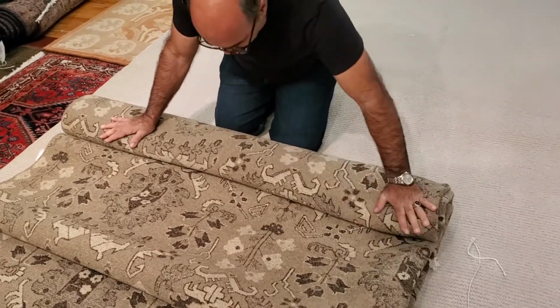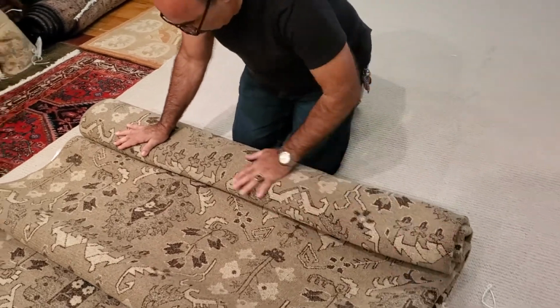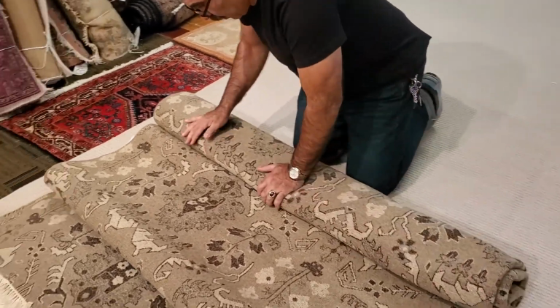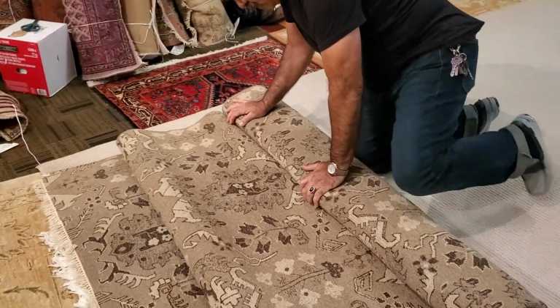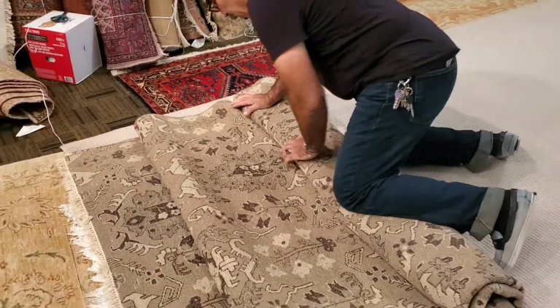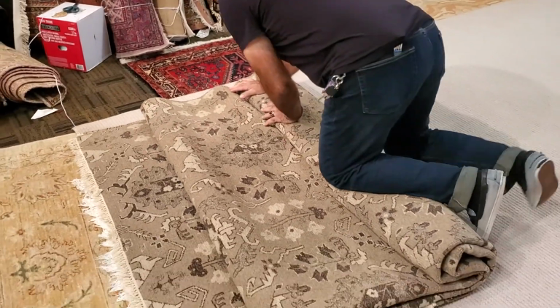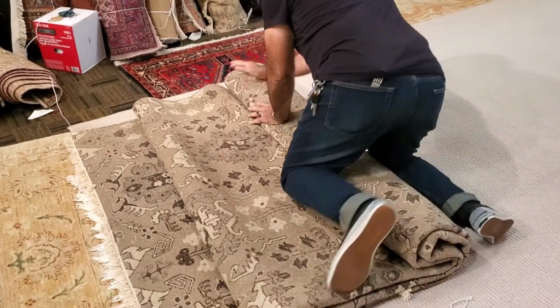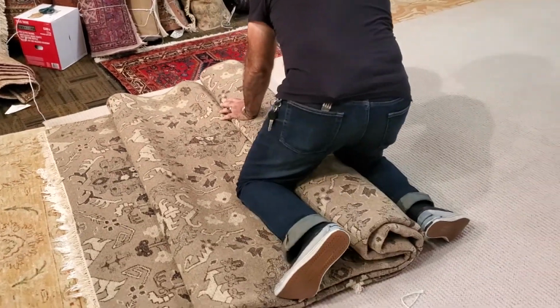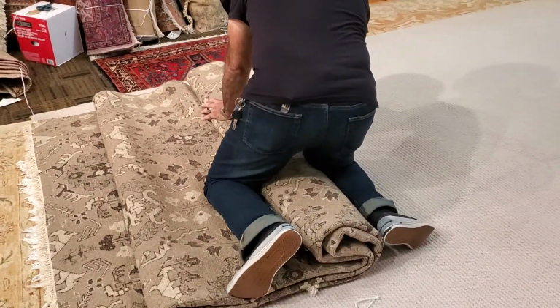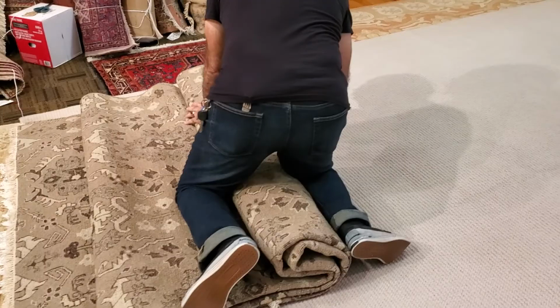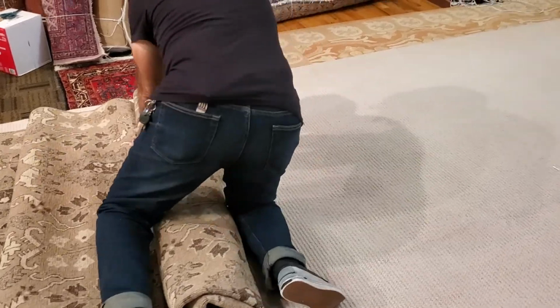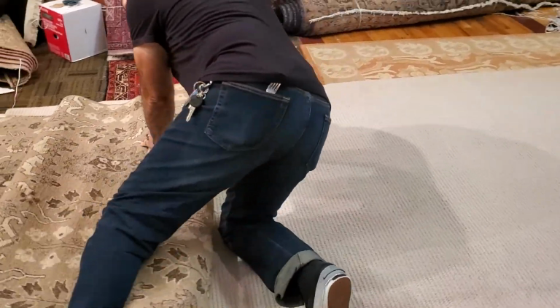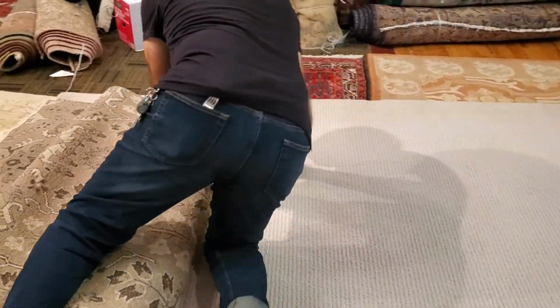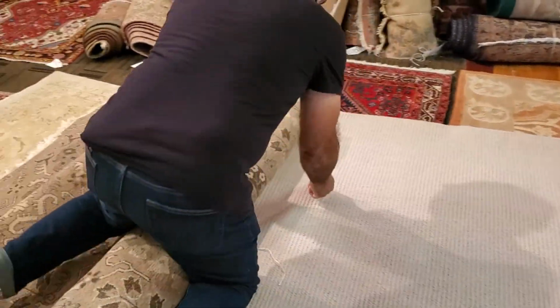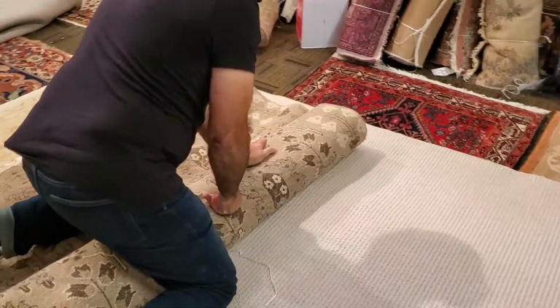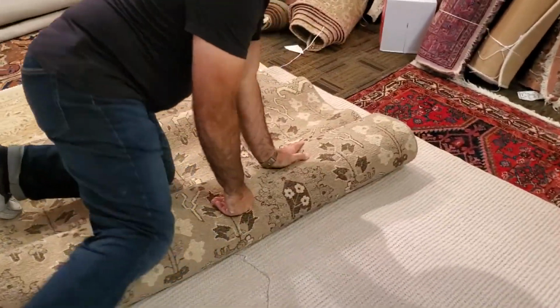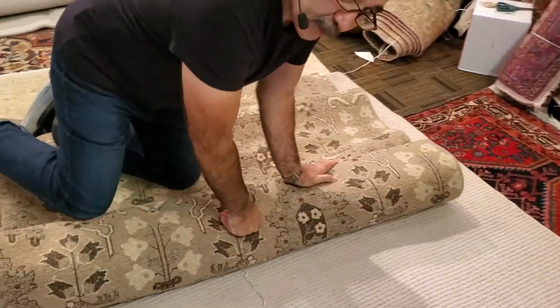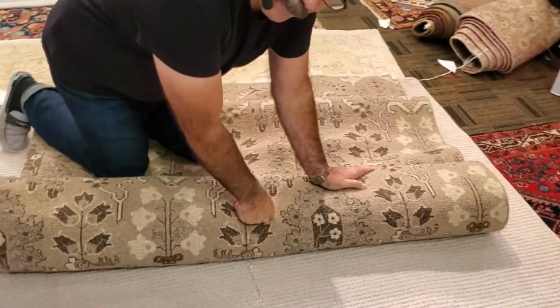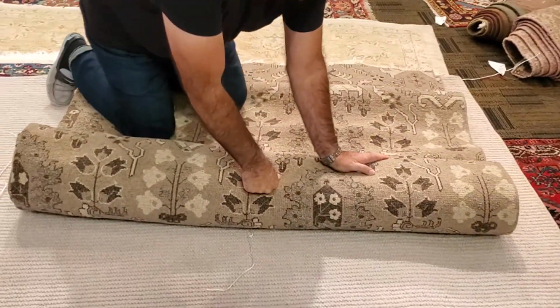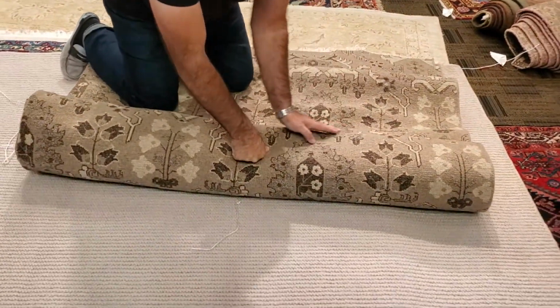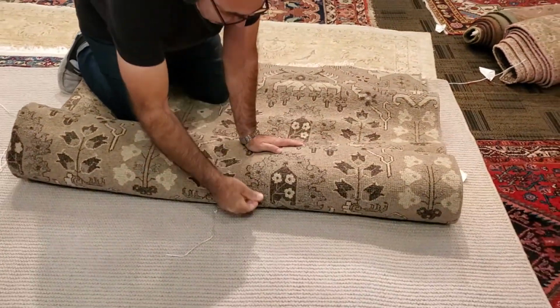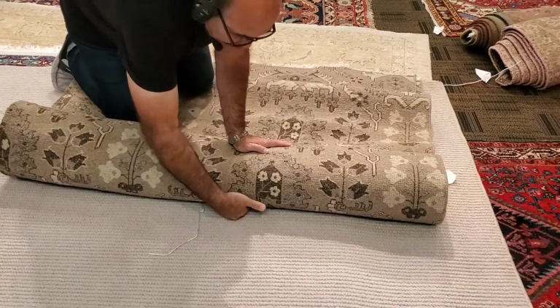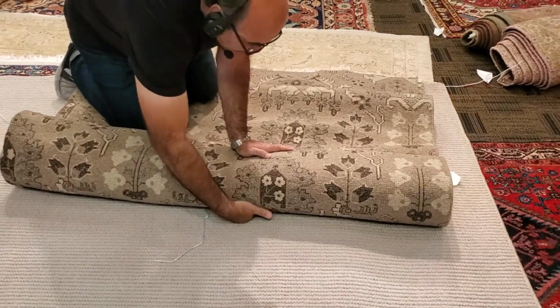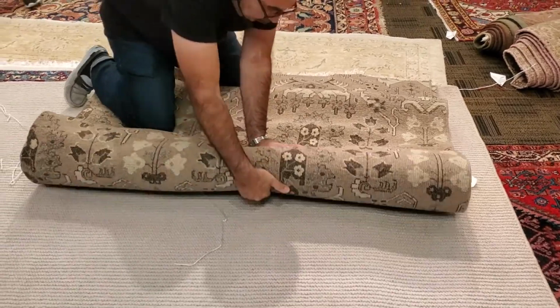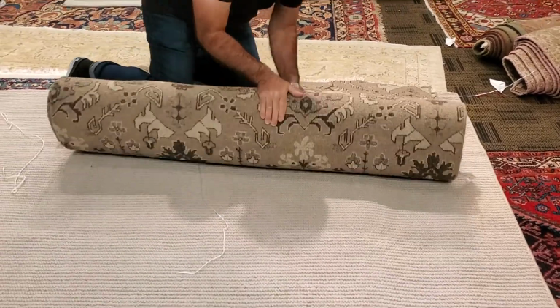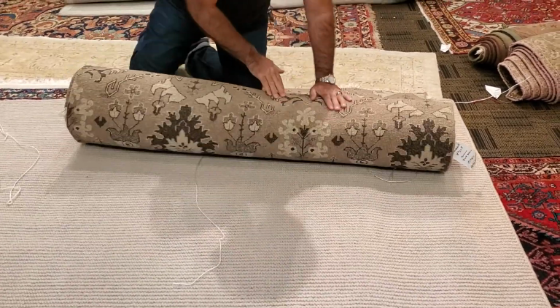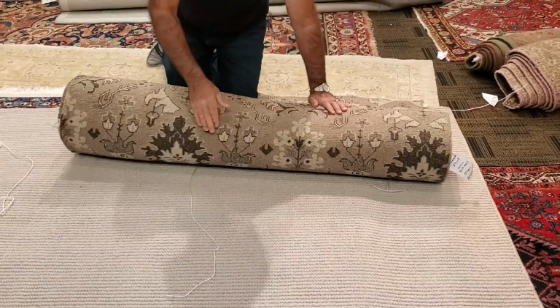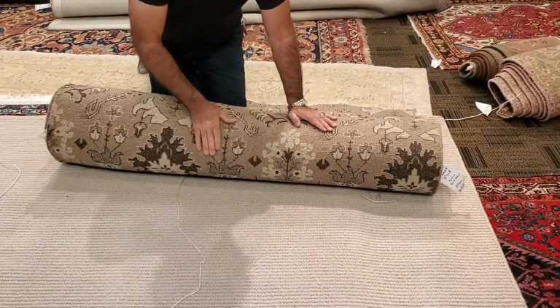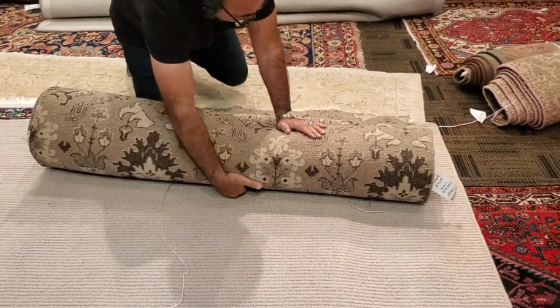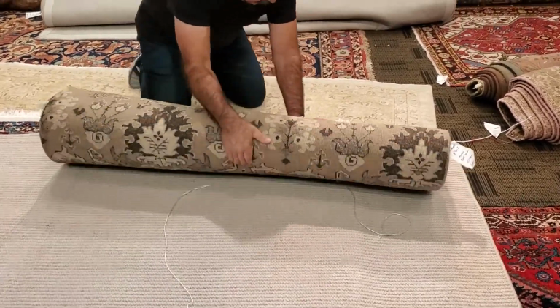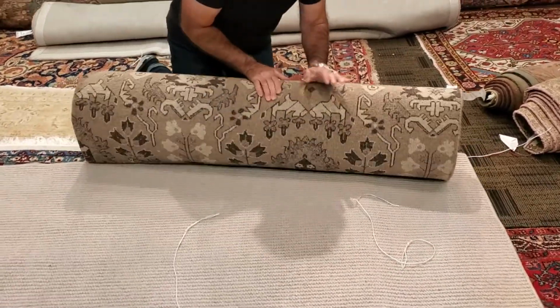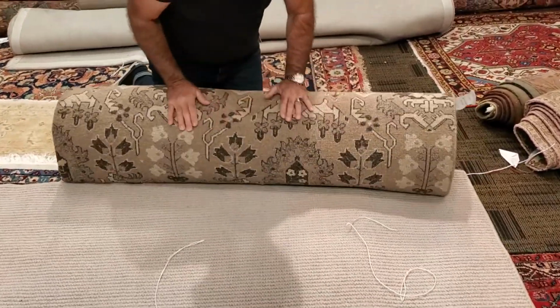Okay, when it does that, you just go on top of the rug, put your hands here, and it starts rolling. You see? Easy. That's it.